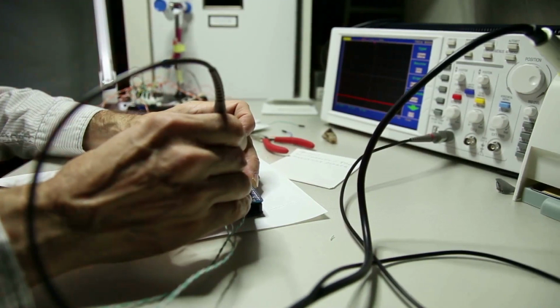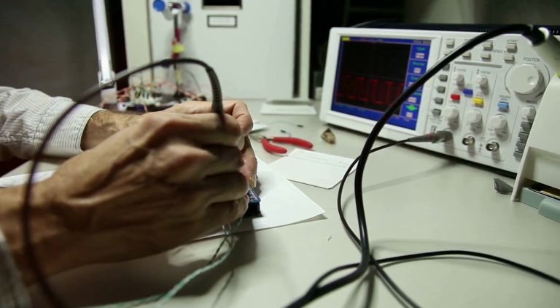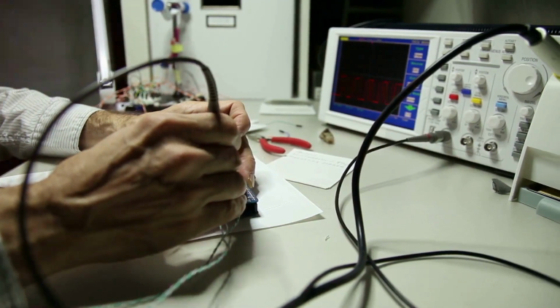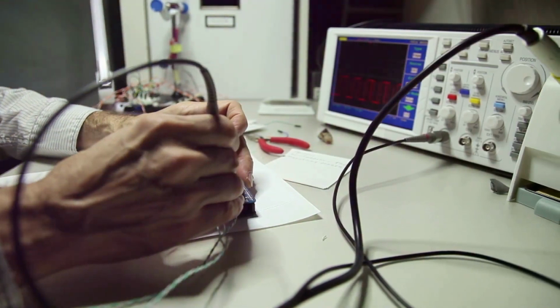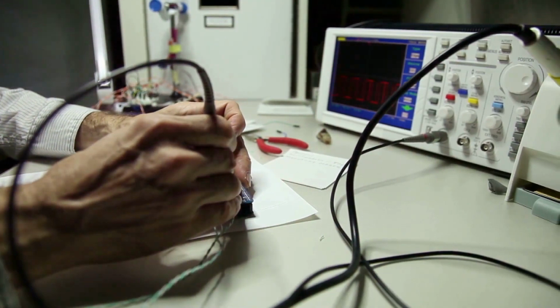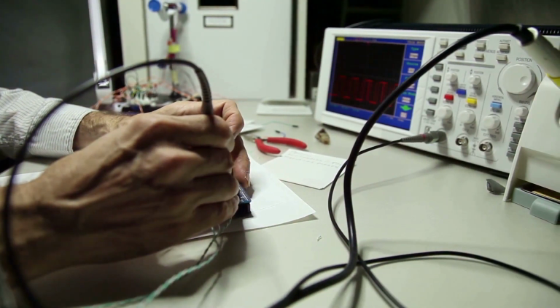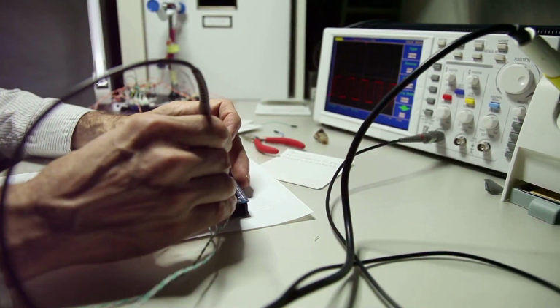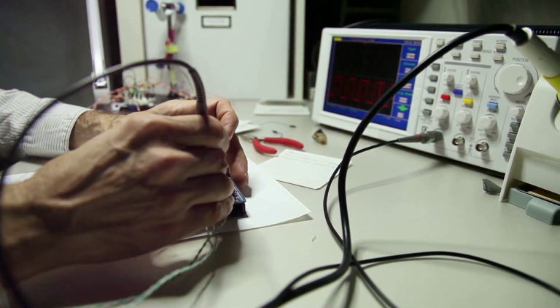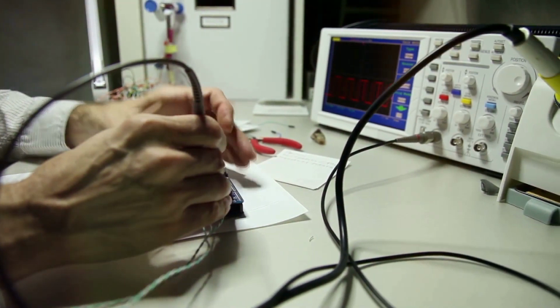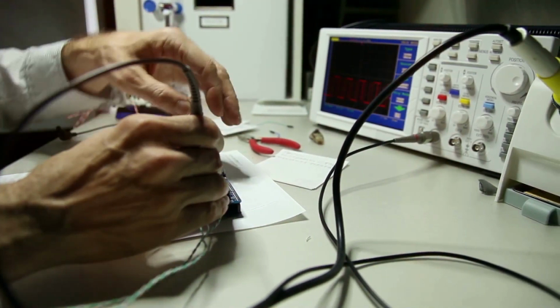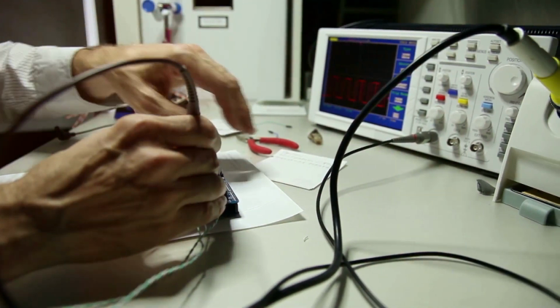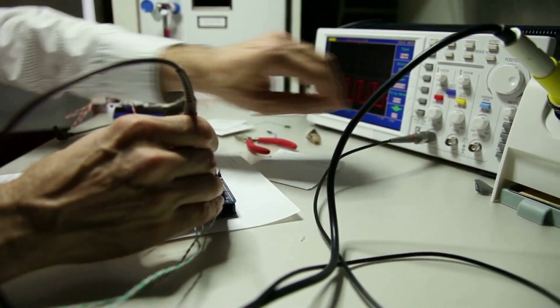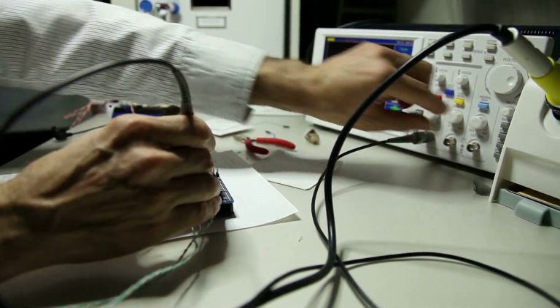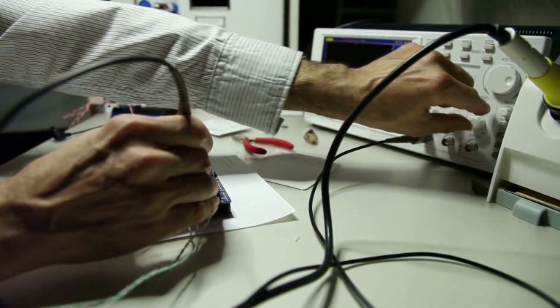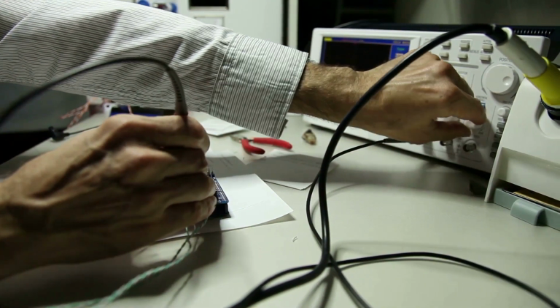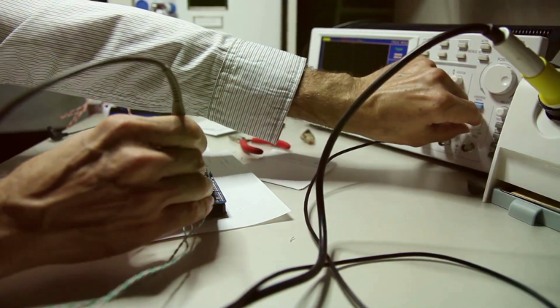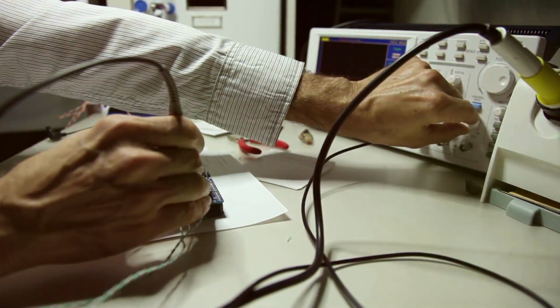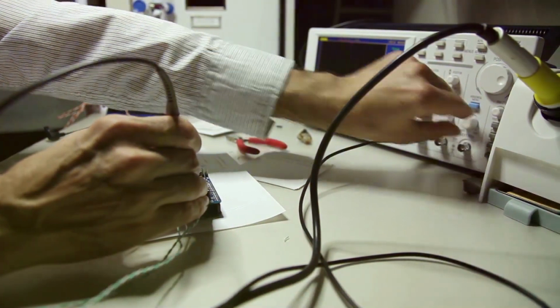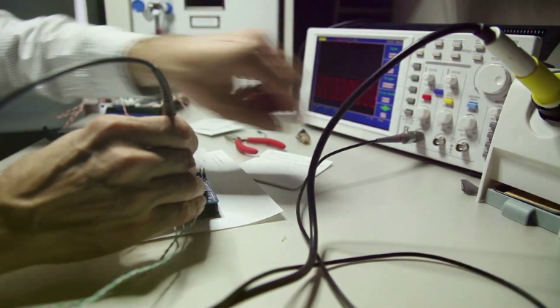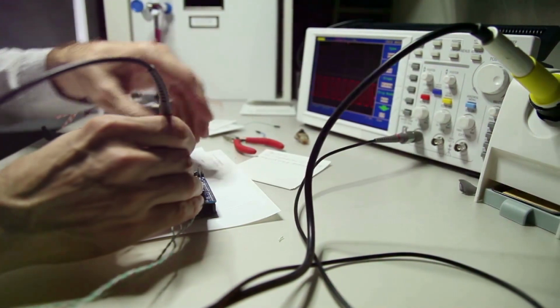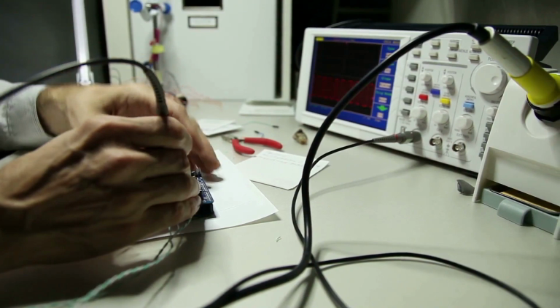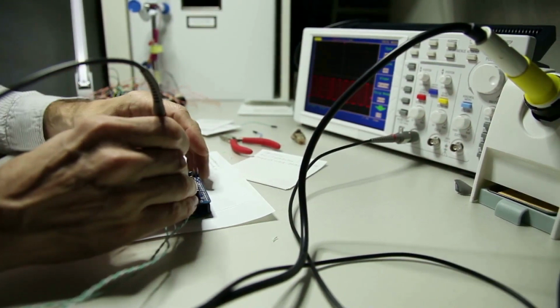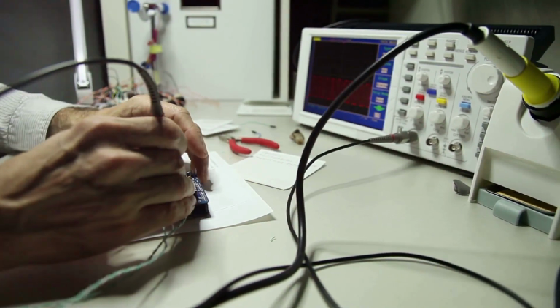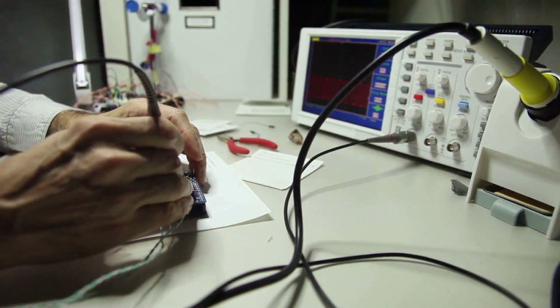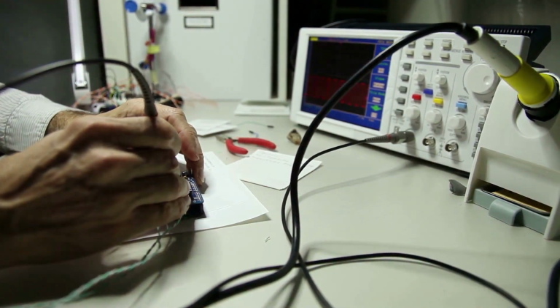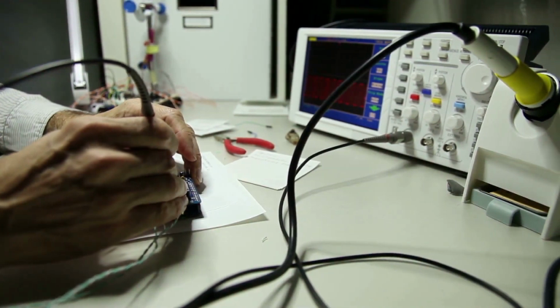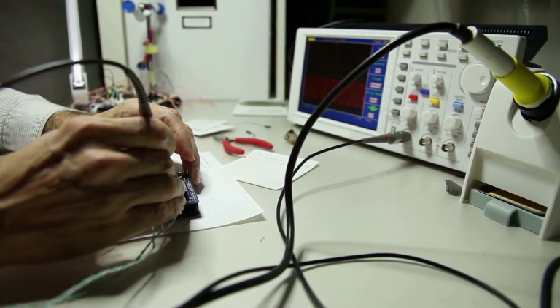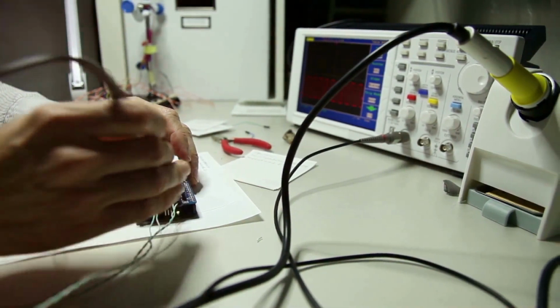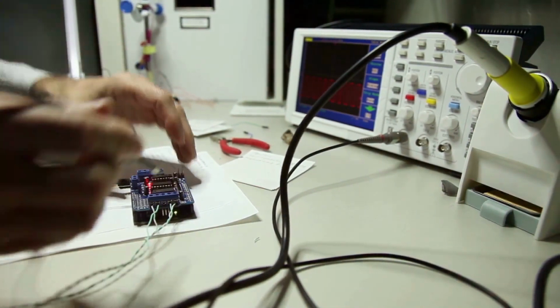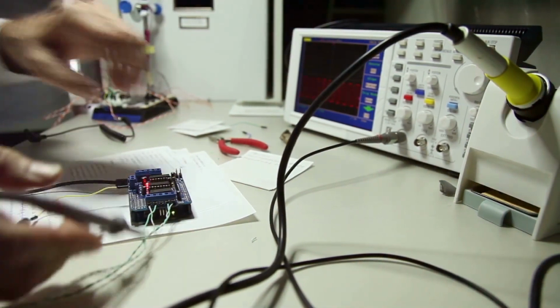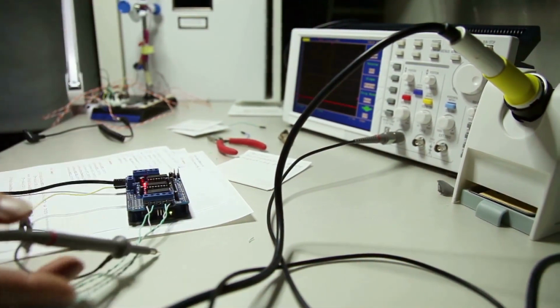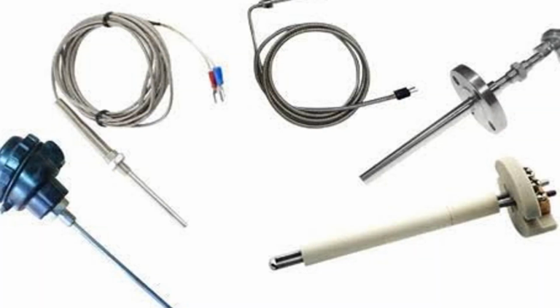A multimeter is a versatile tool that measures electrical parameters, including ohms, which we'll use to check our thermocouple.